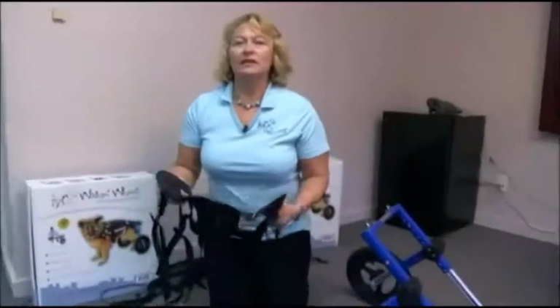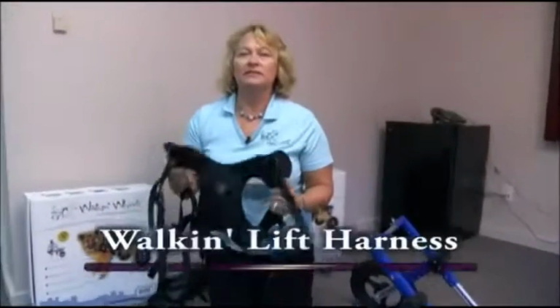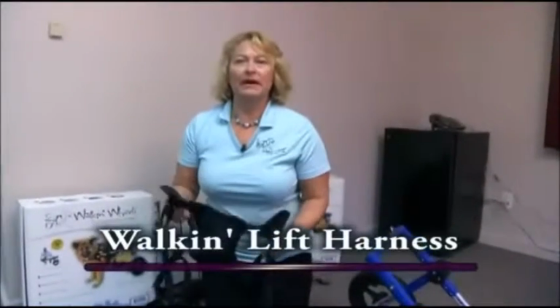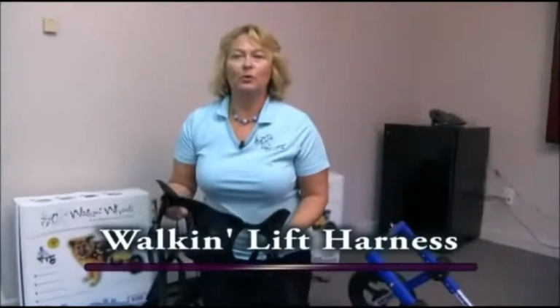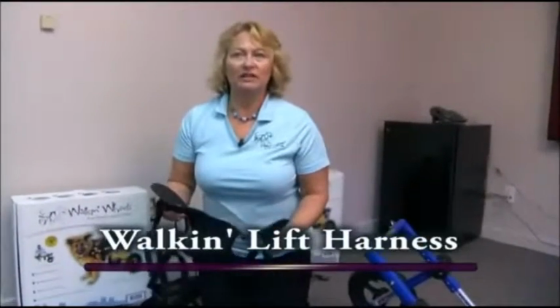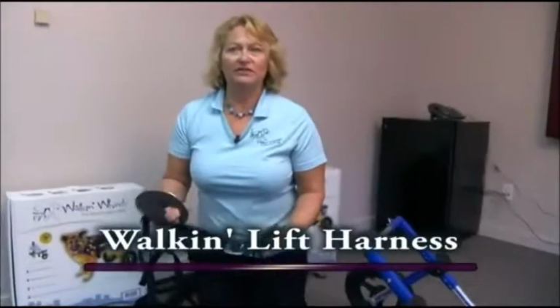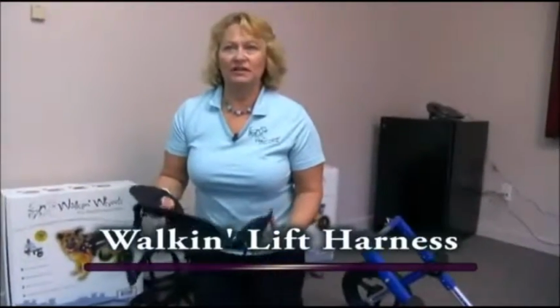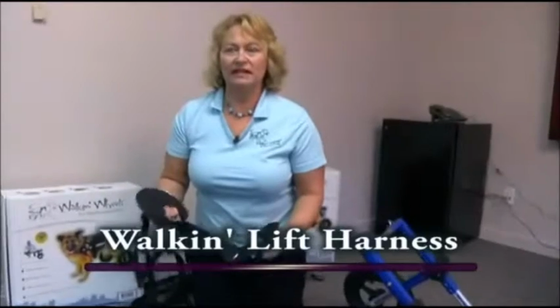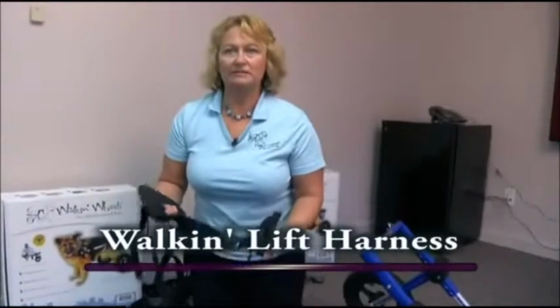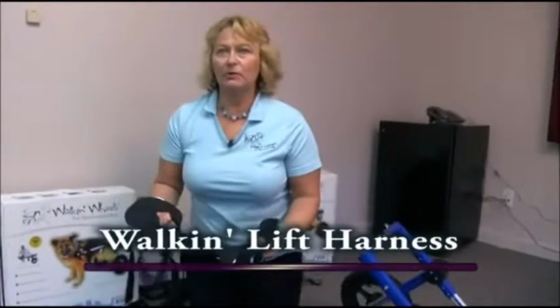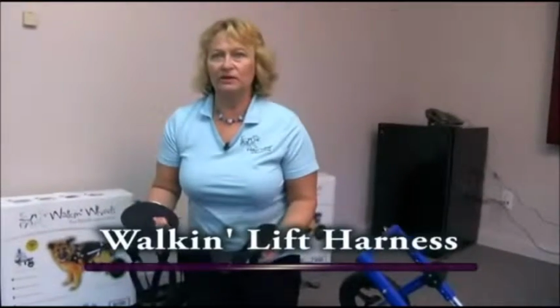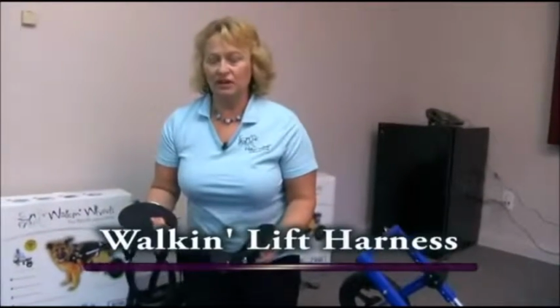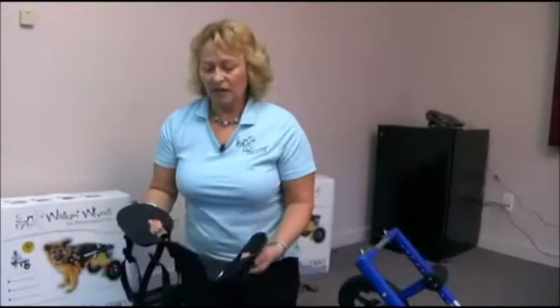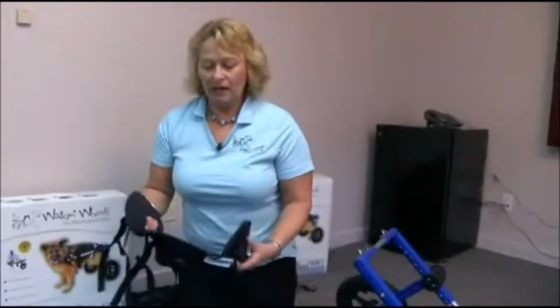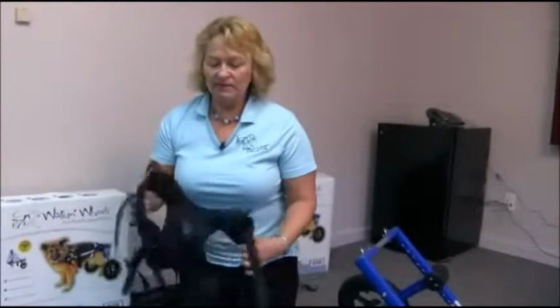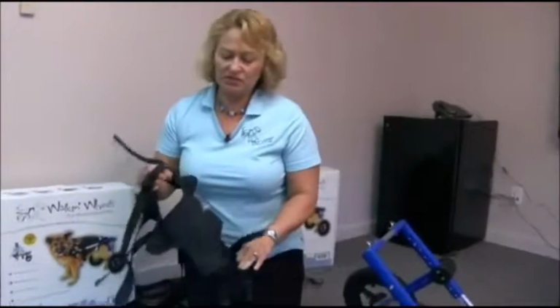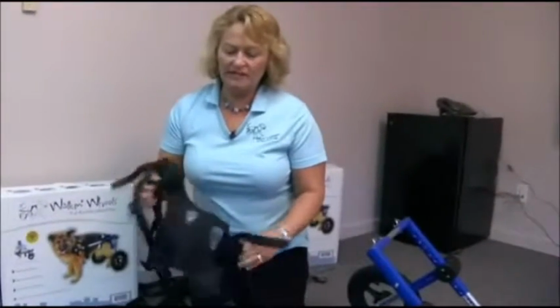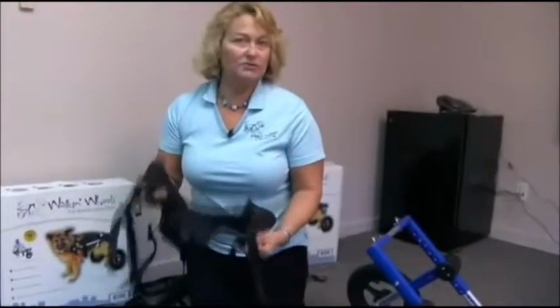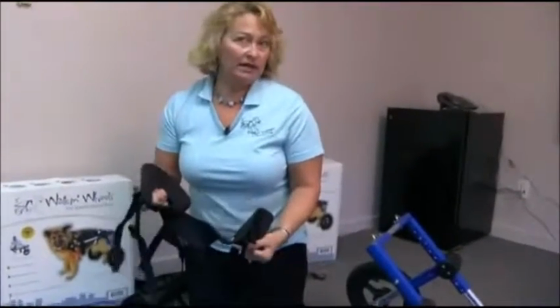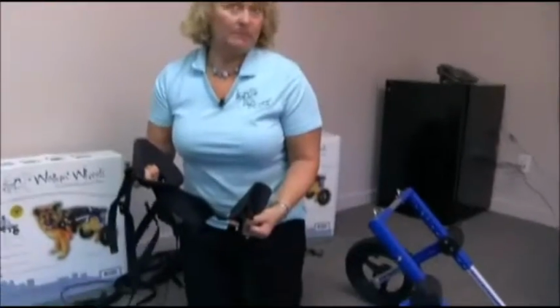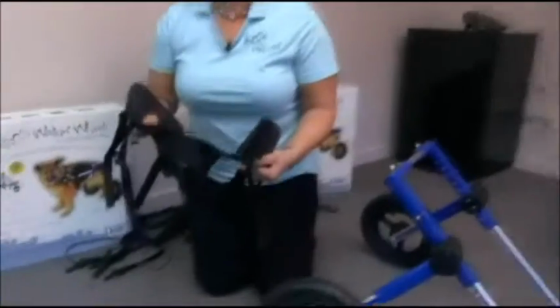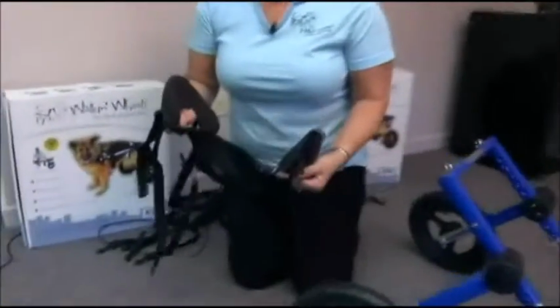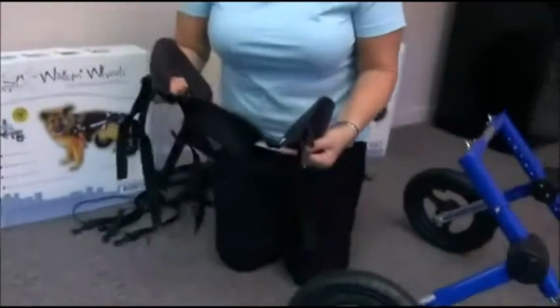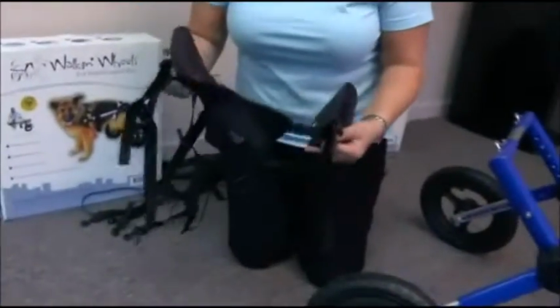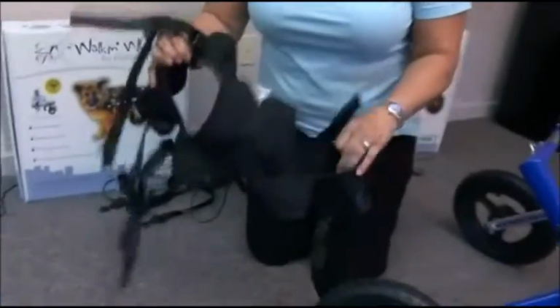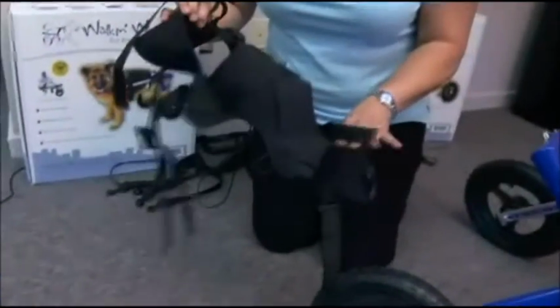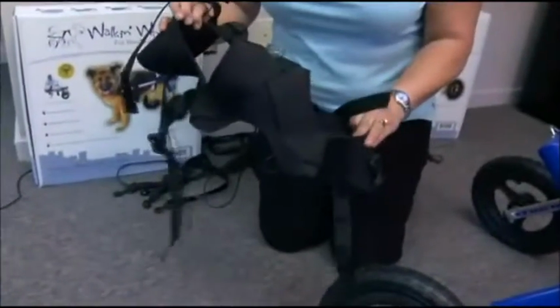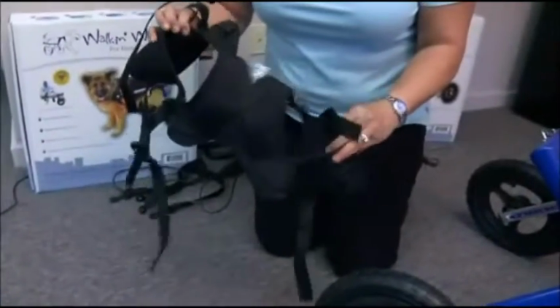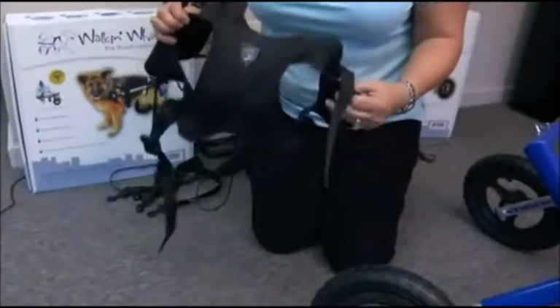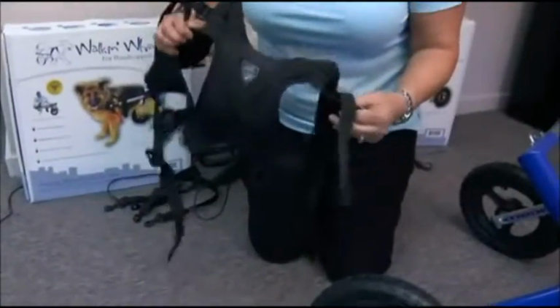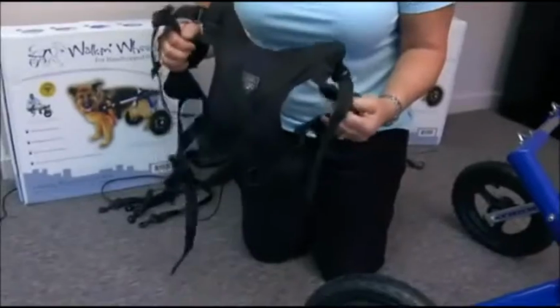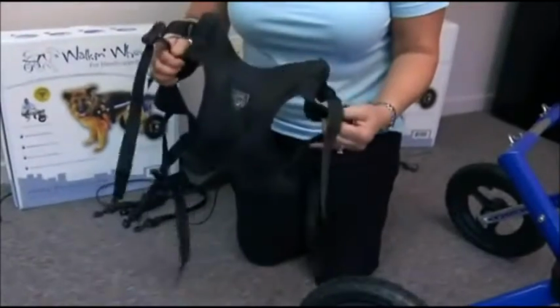This is the compatible walk and lift harness that is compatible with the wheelchair. This is an optional item — it does not come with the cart and usually sells anywhere from $40 to $70.